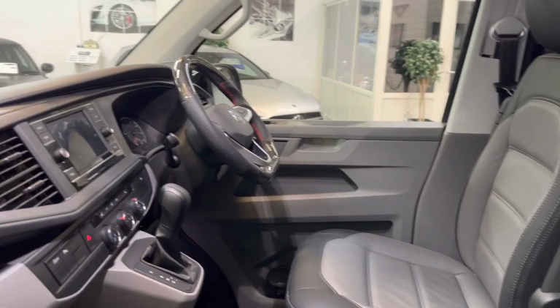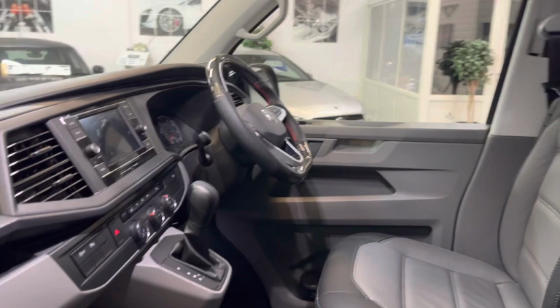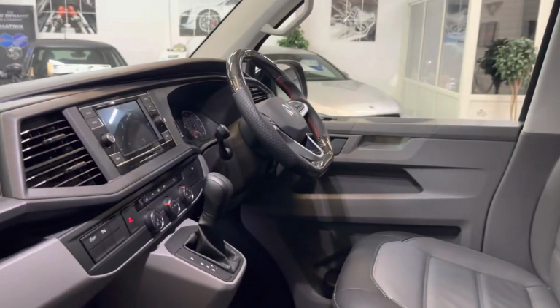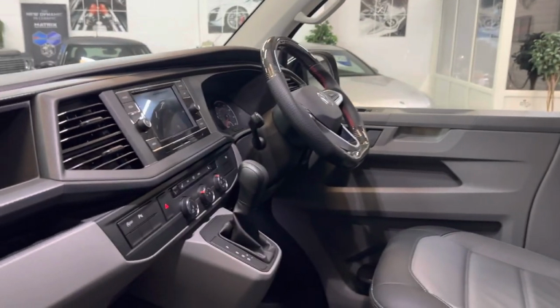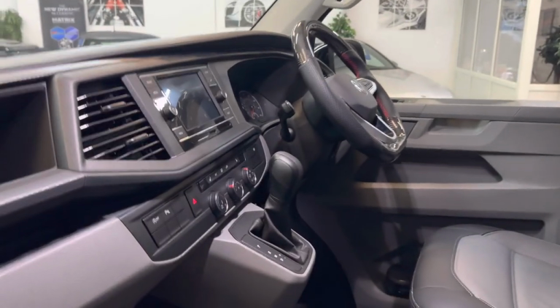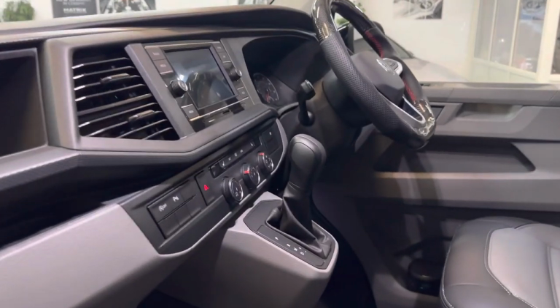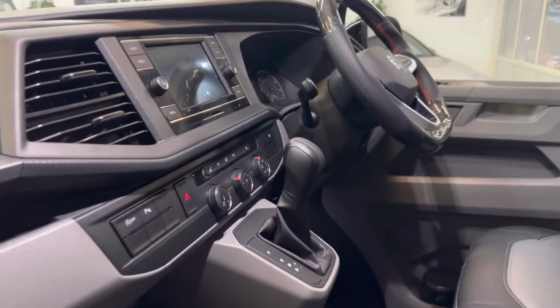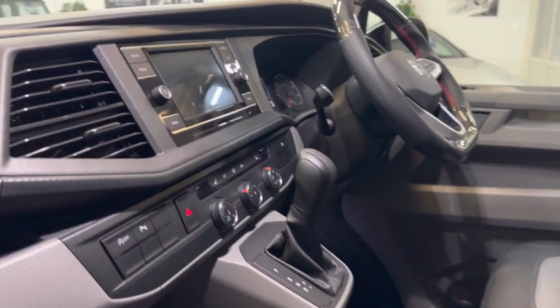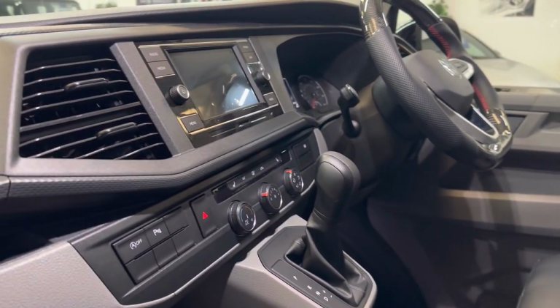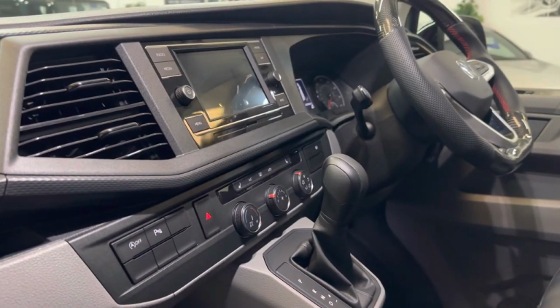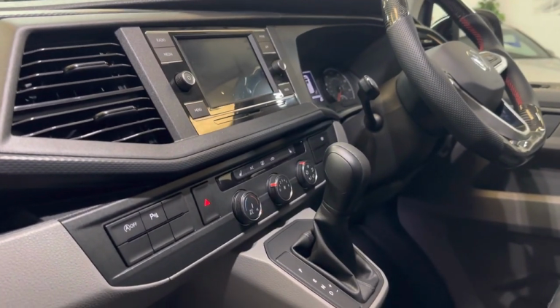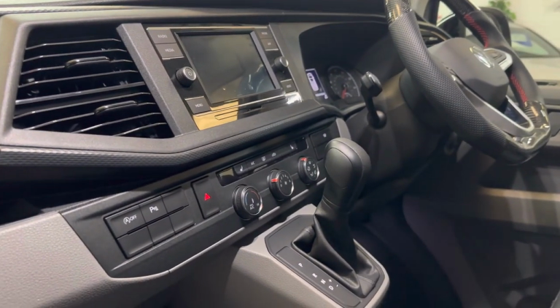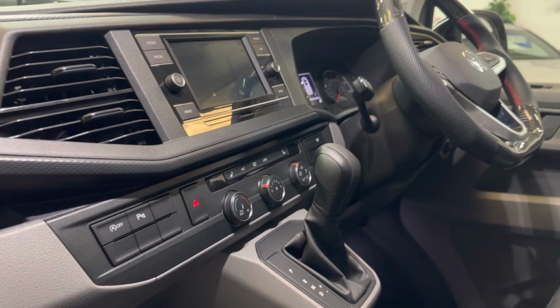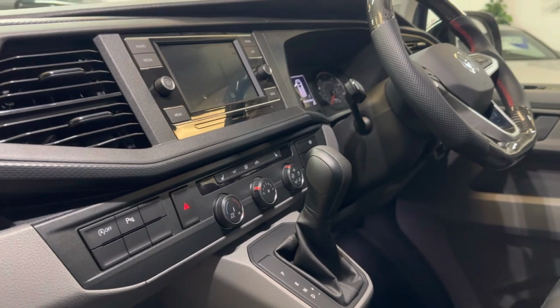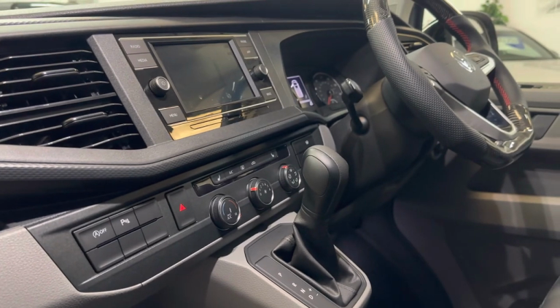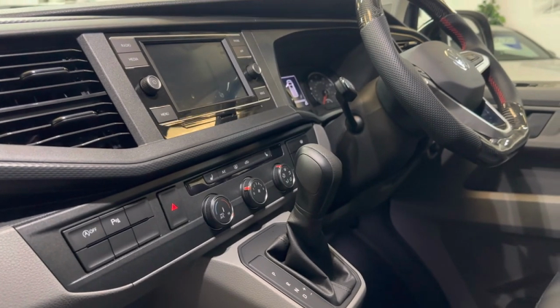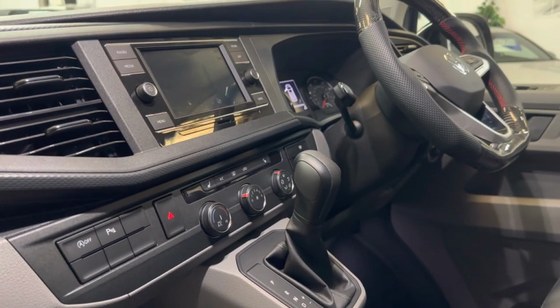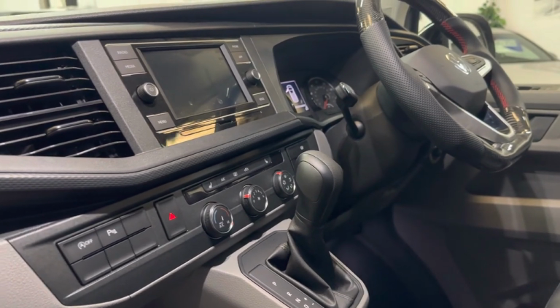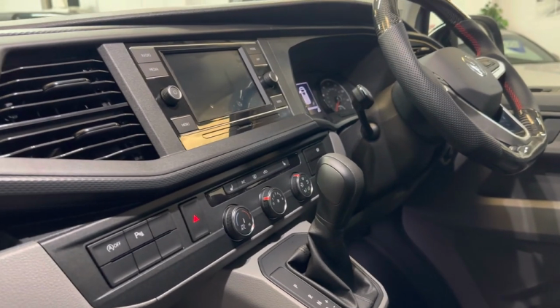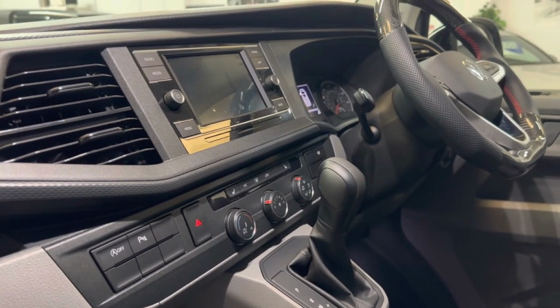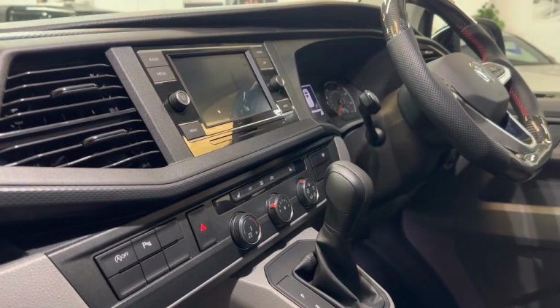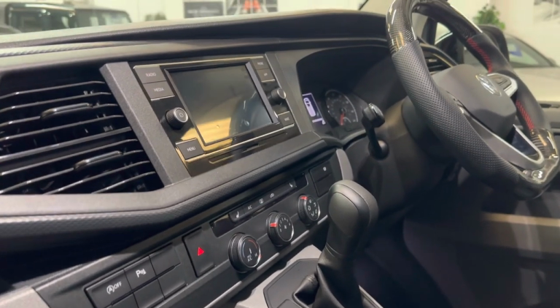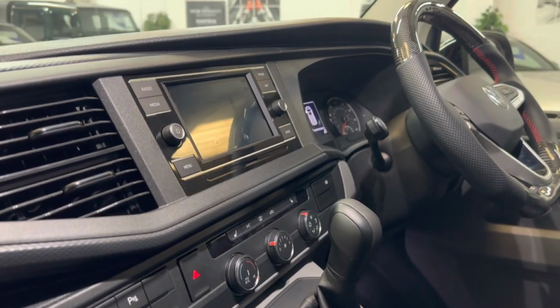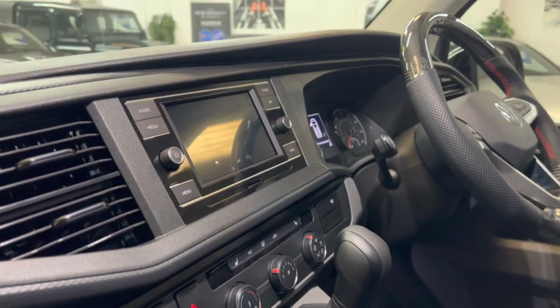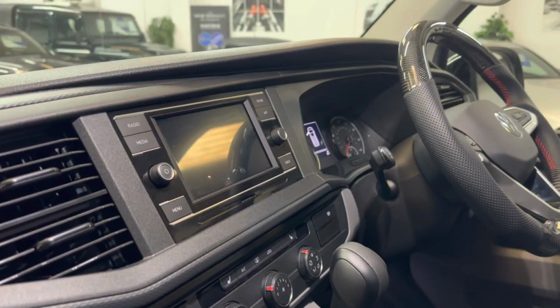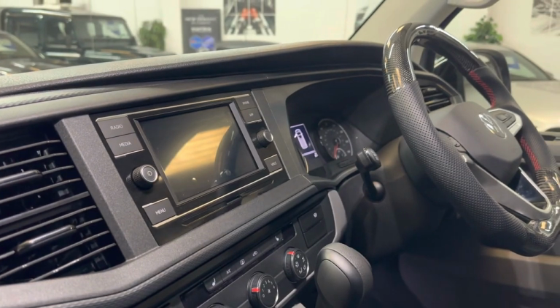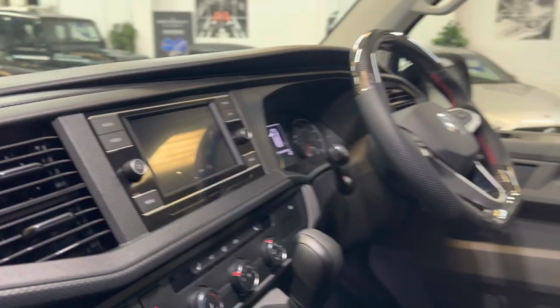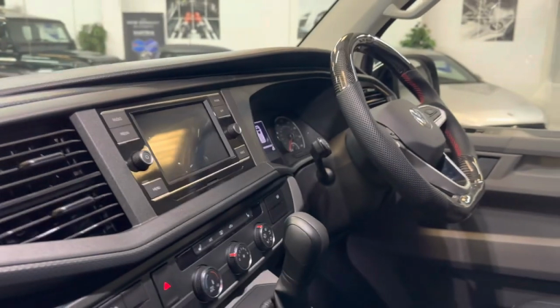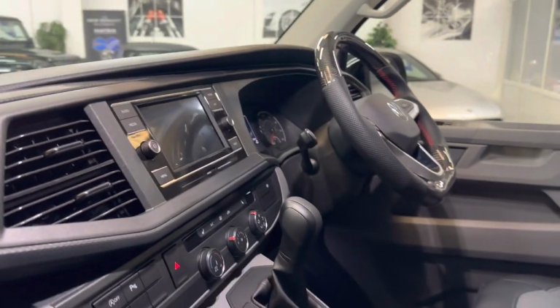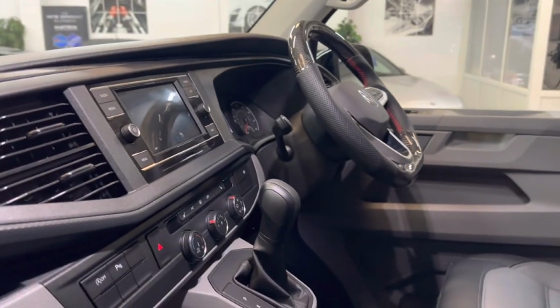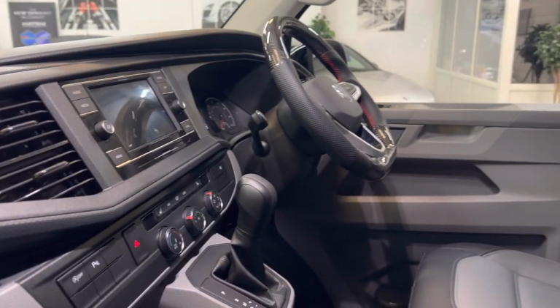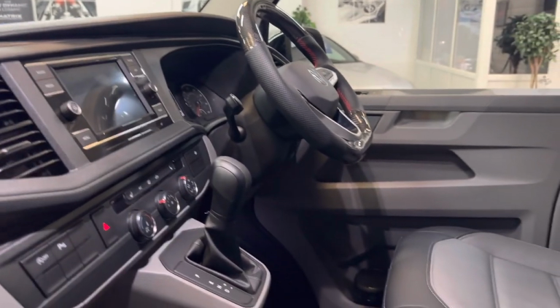These Highlines are a great spec from new — they come with park sensors front and rear, adaptive cruise control, power folding mirrors, air conditioning, and Google Maps navigation through Apple CarPlay or Android Auto. That's all standard.